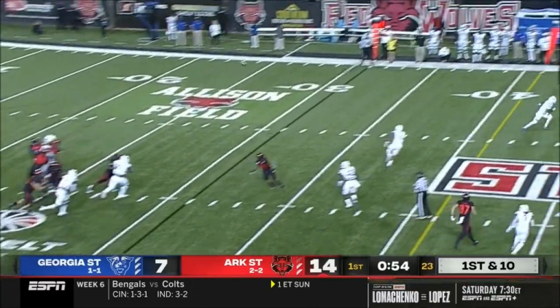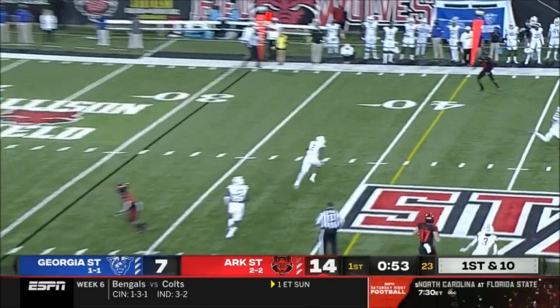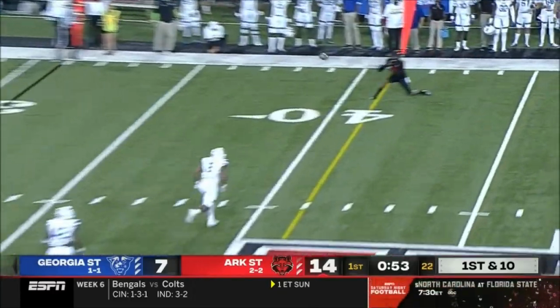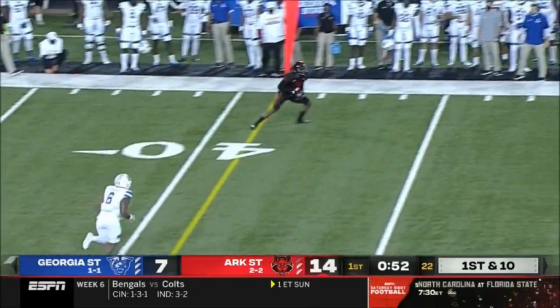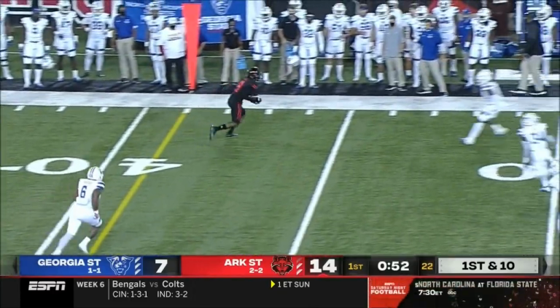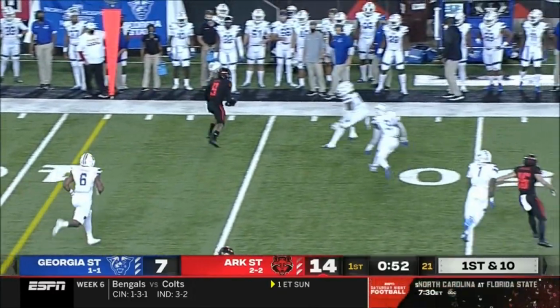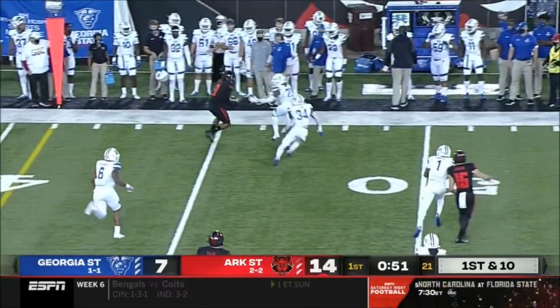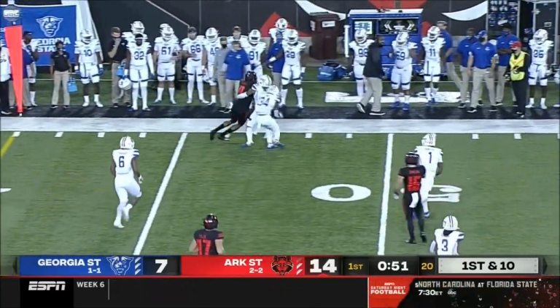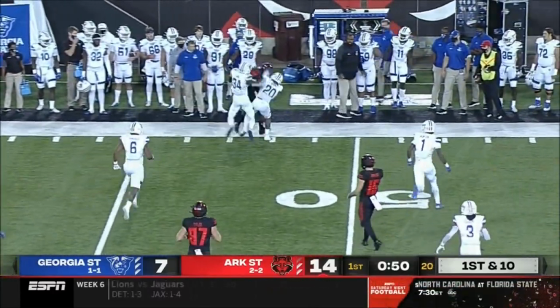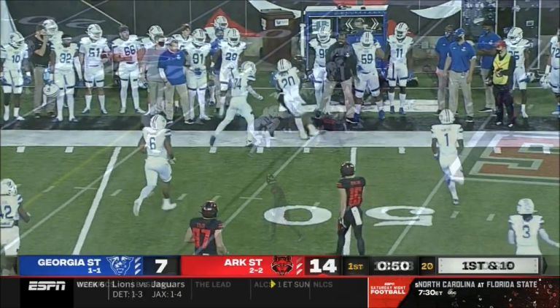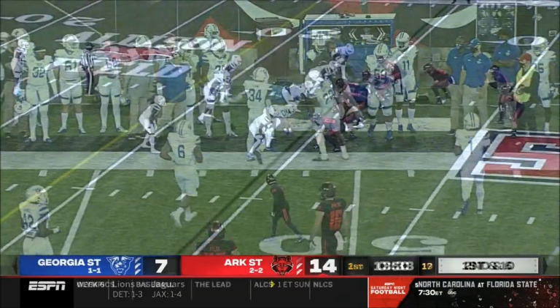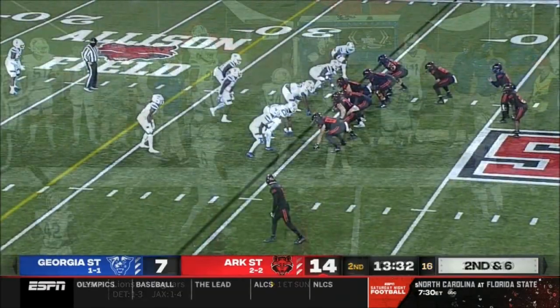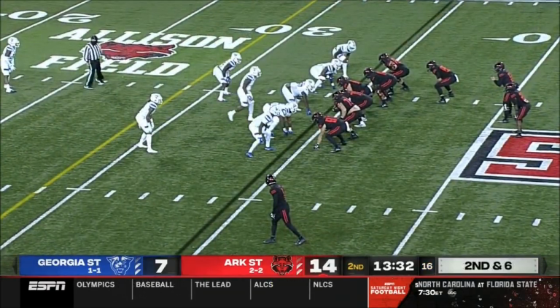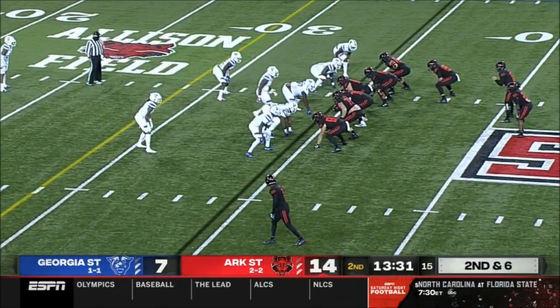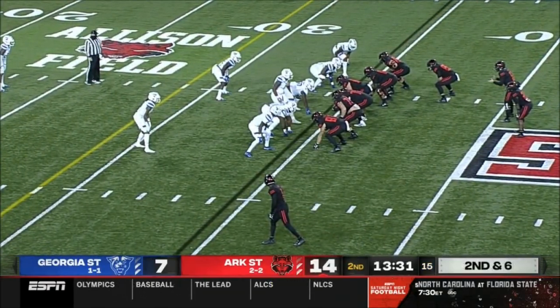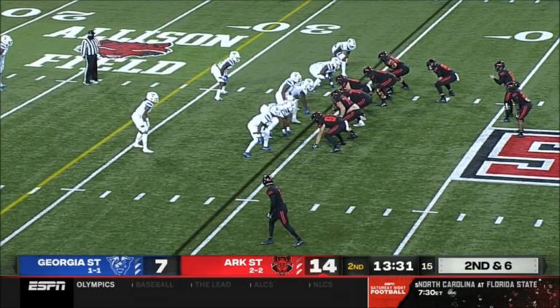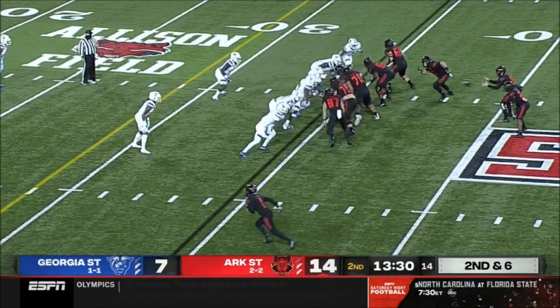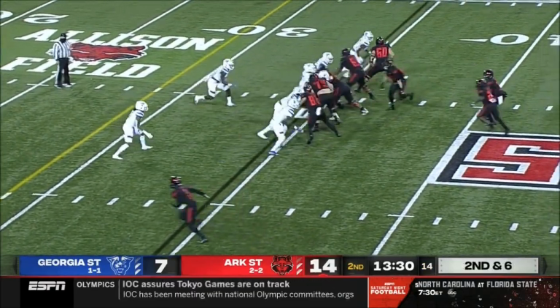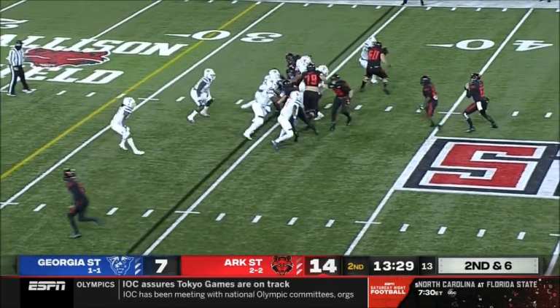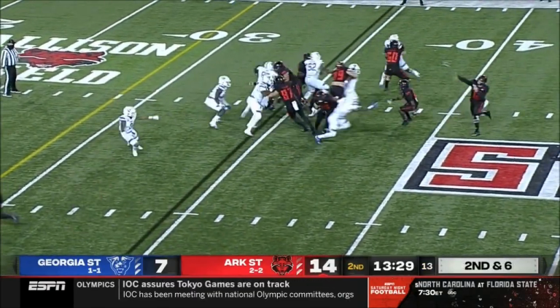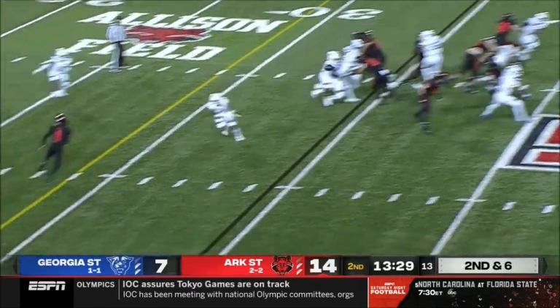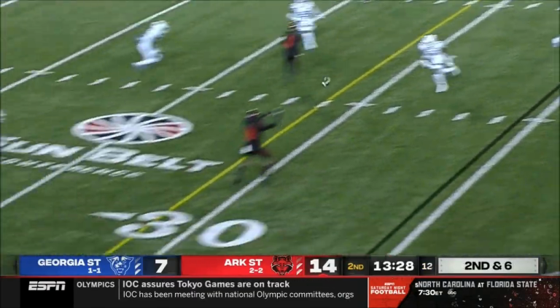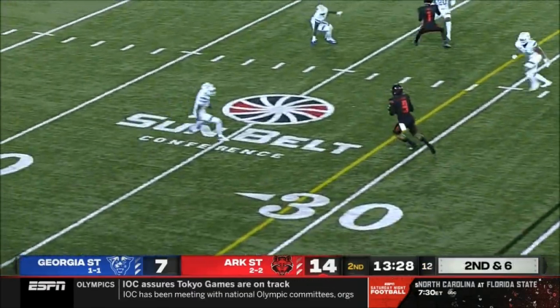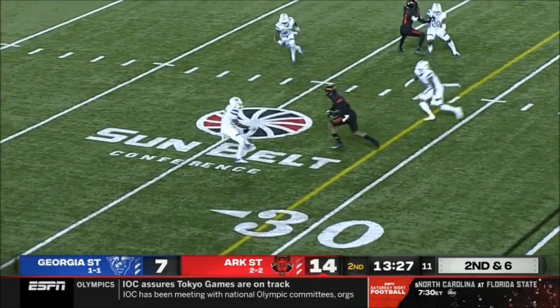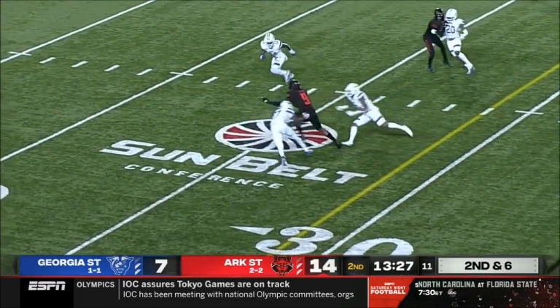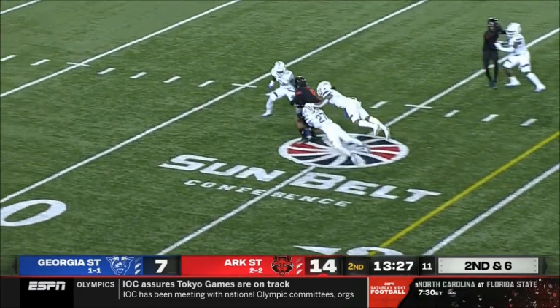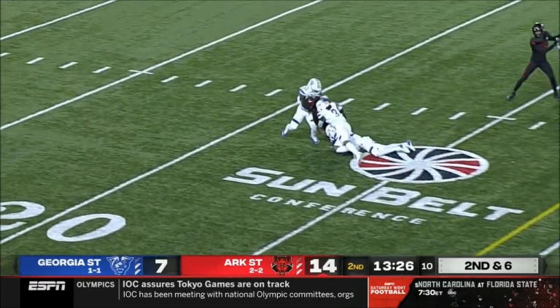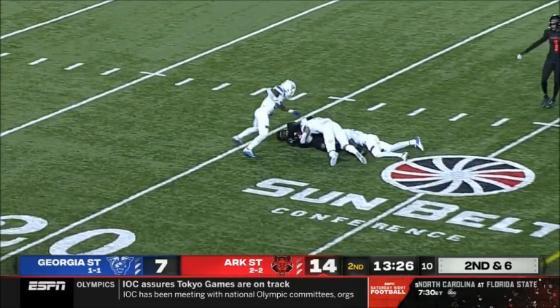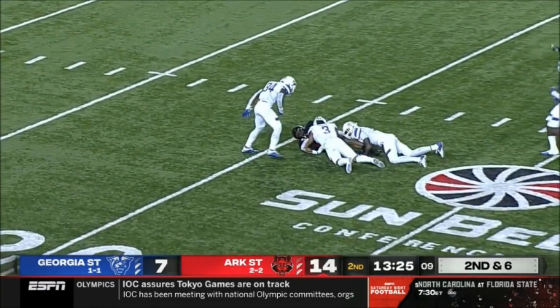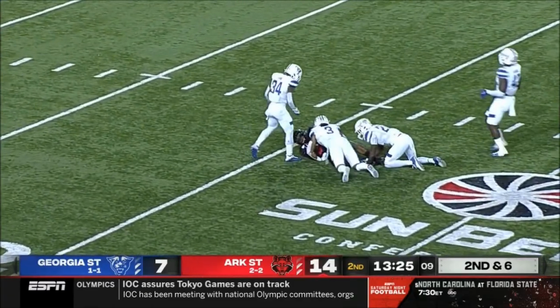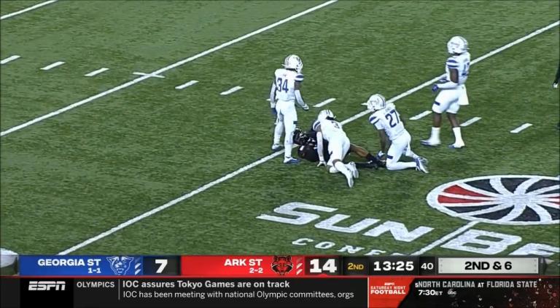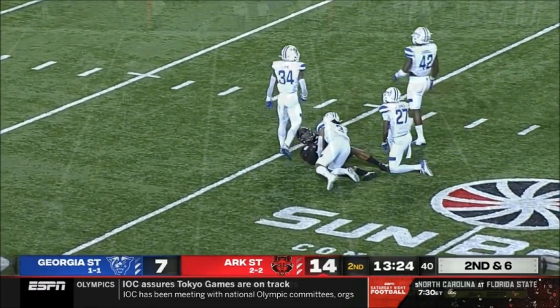Adams does the work. Bonner again to throw on first down — and again it's to Adams, and then burst through. Bonner quick step and throw, that's Adams over the middle. Caught.